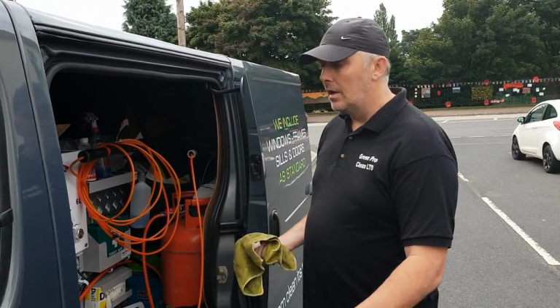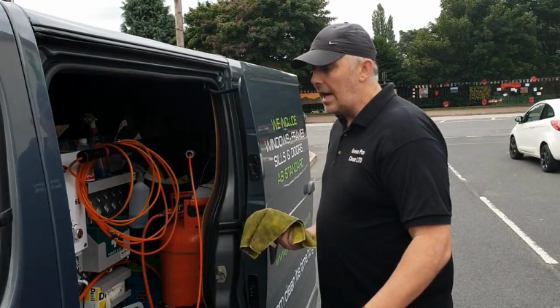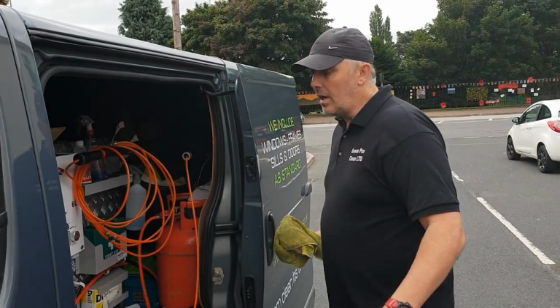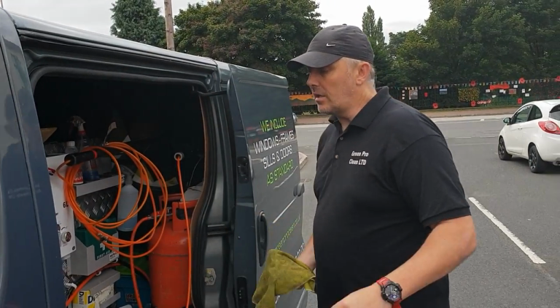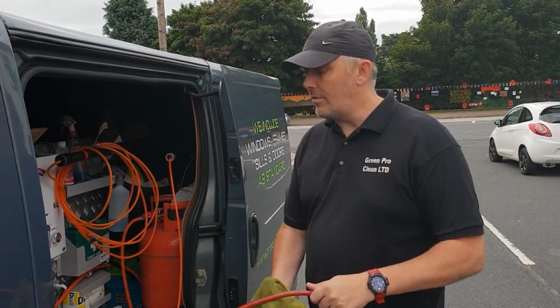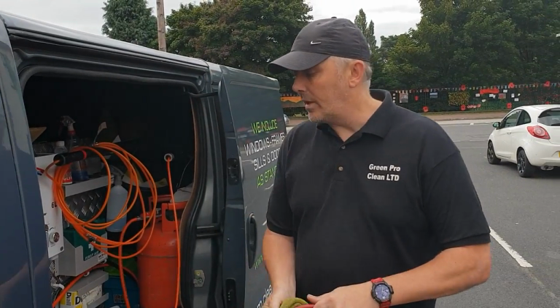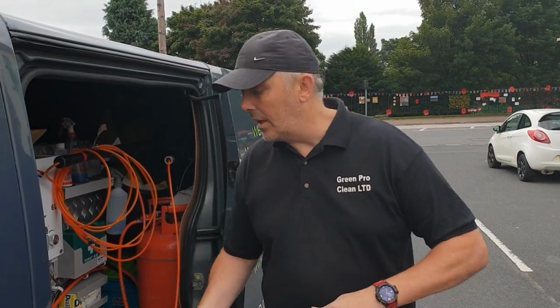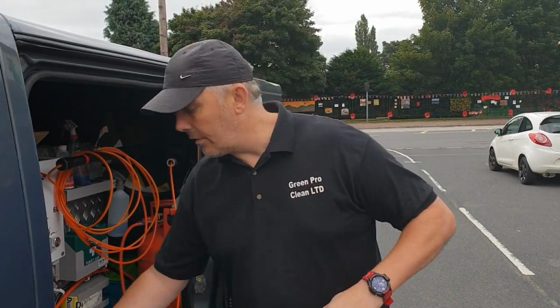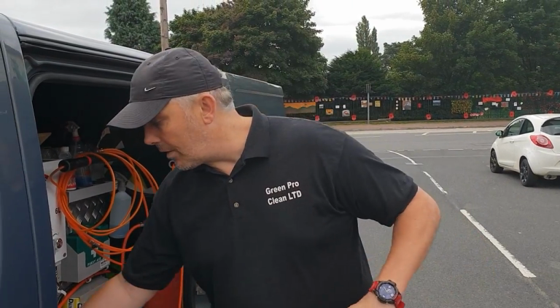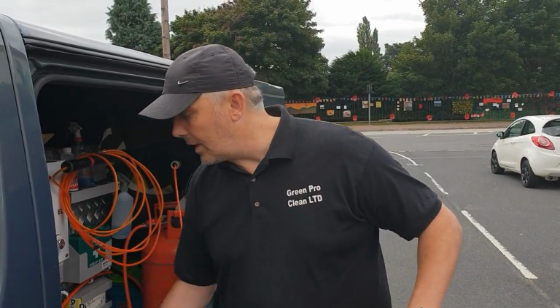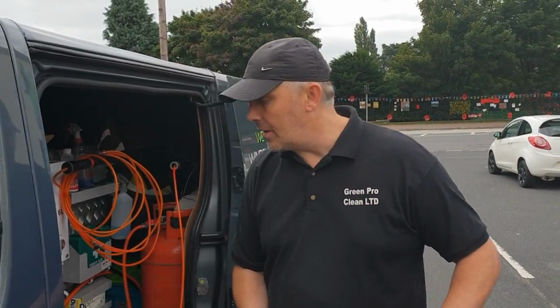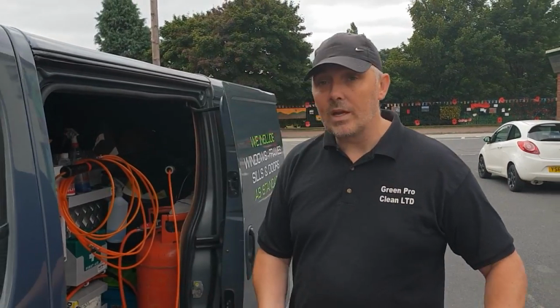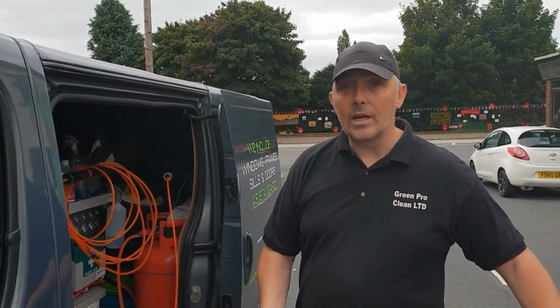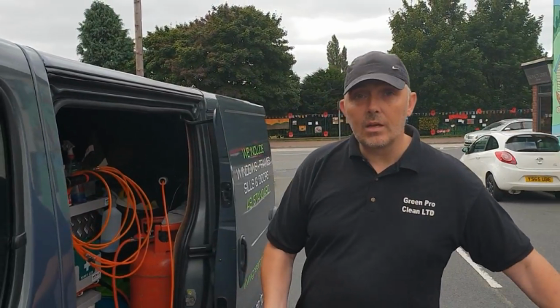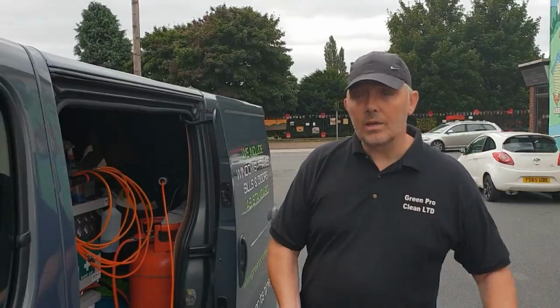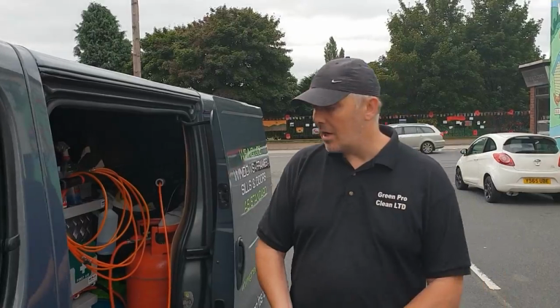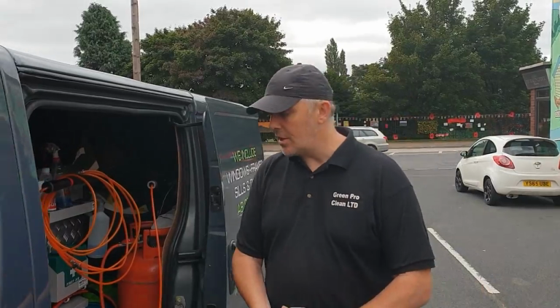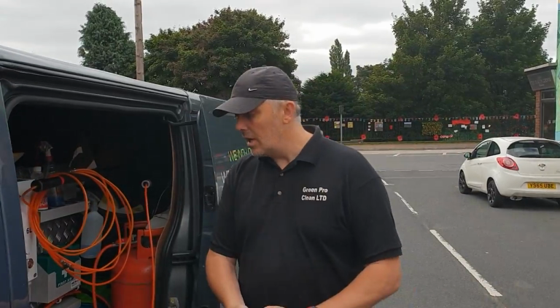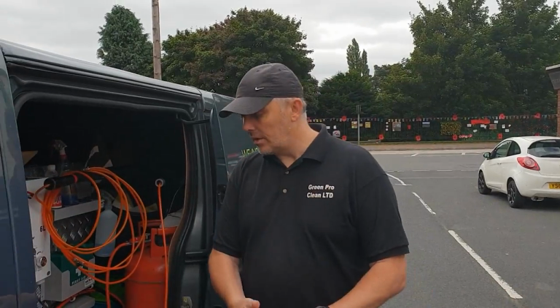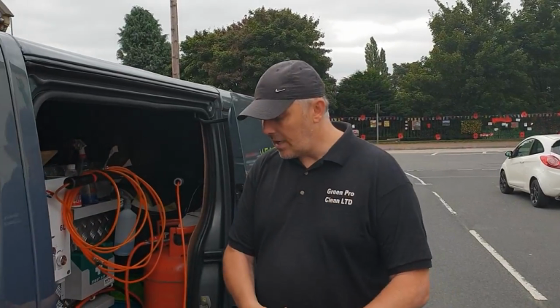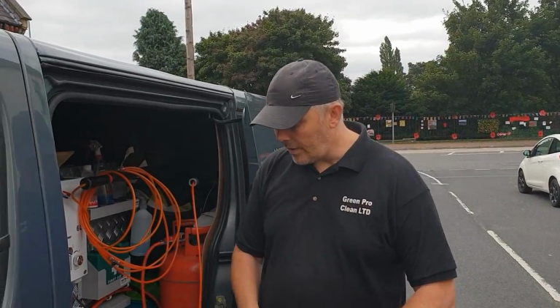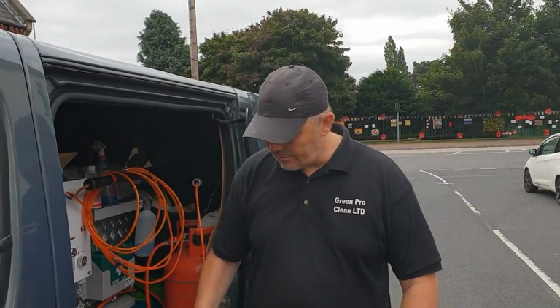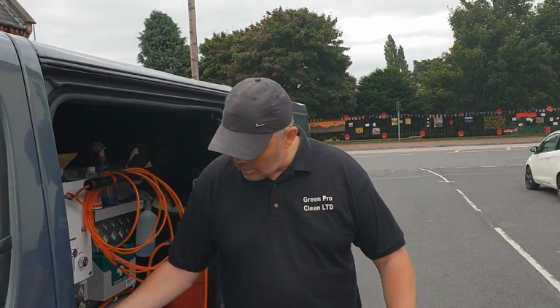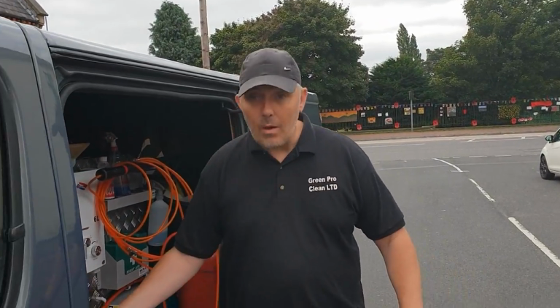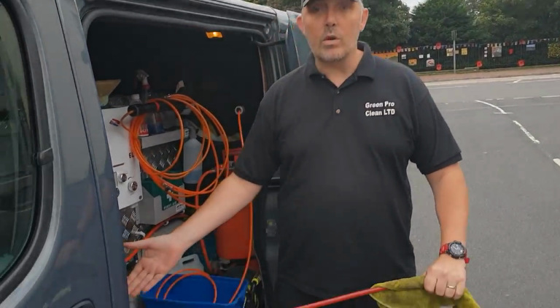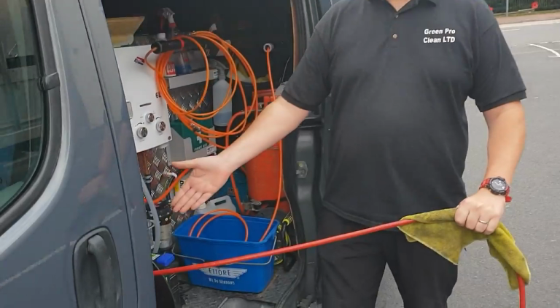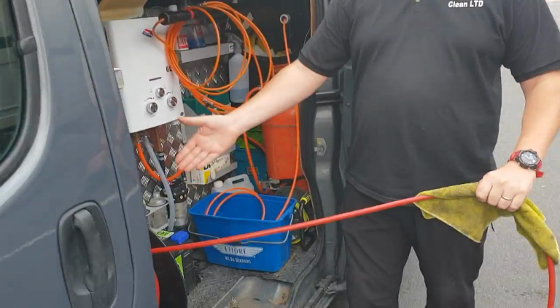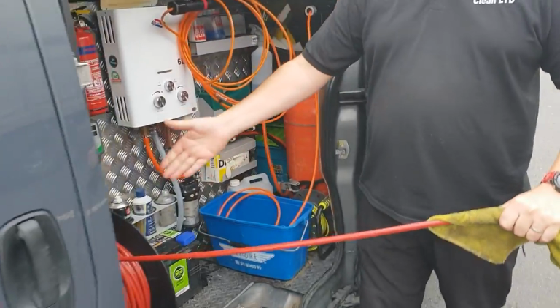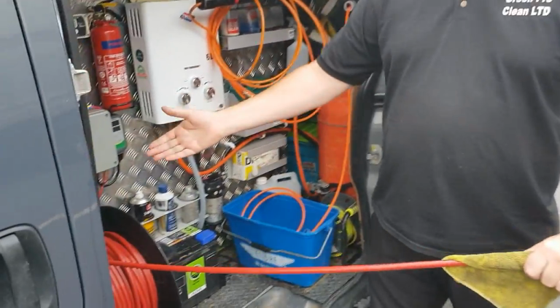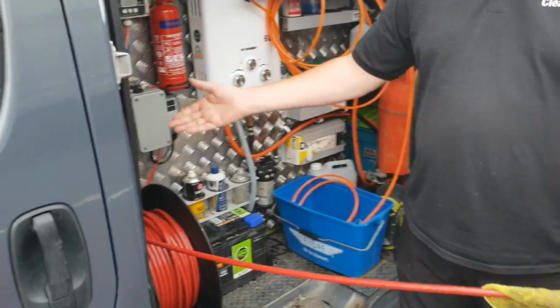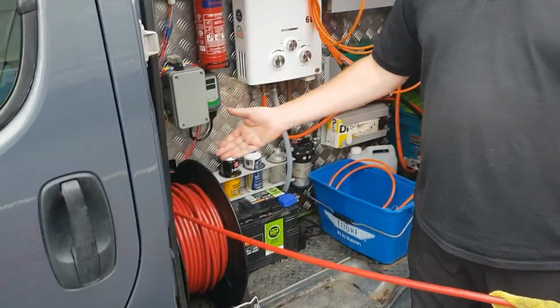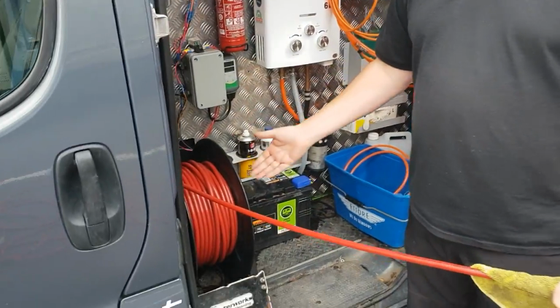Hey guys, Darren the window cleaner, Green Pro Clean Limited, window cleaning in Nottingham and Derbyshire. Today a quick review of our Waterworks Power Up HD reel.